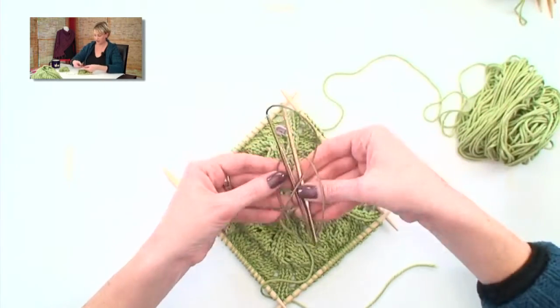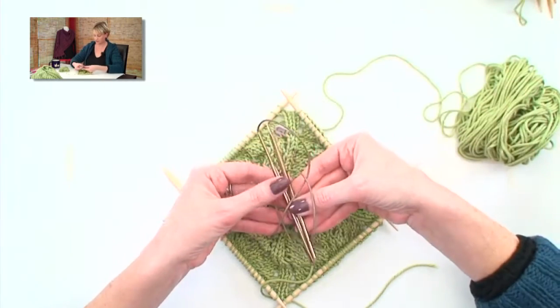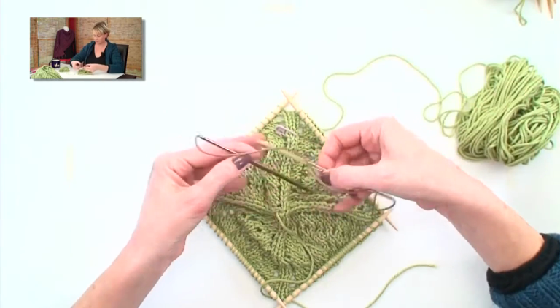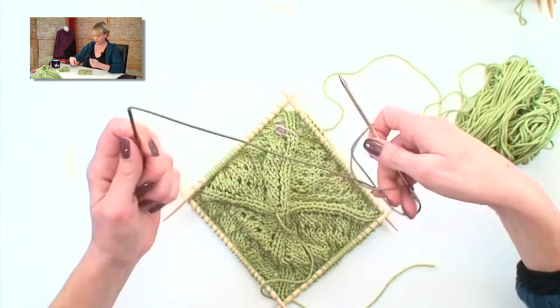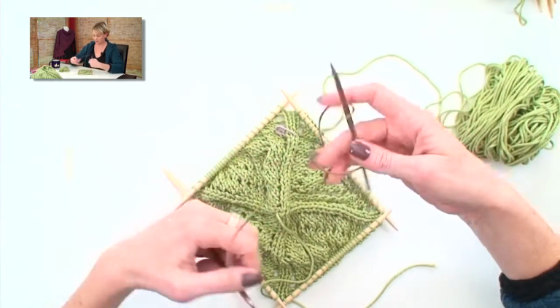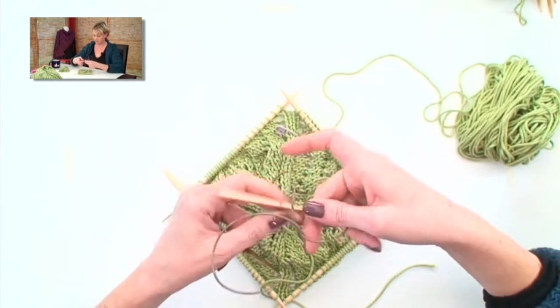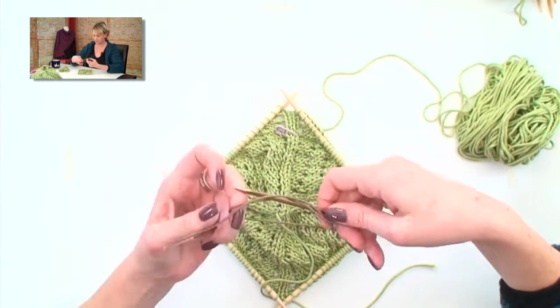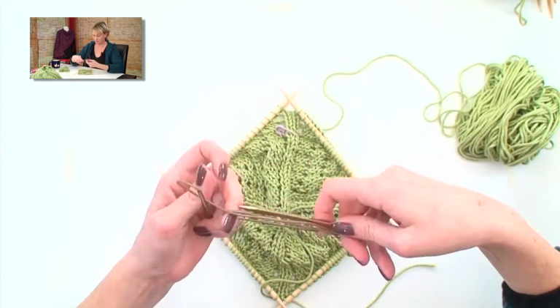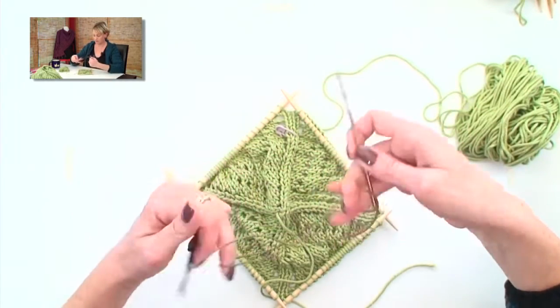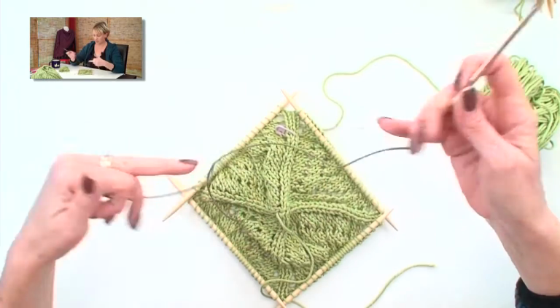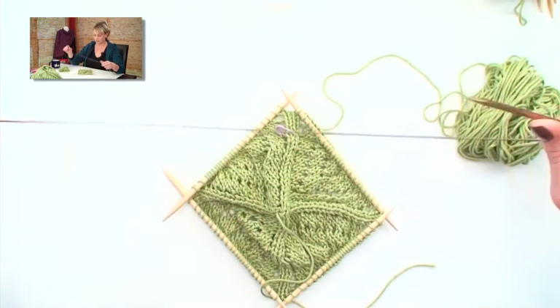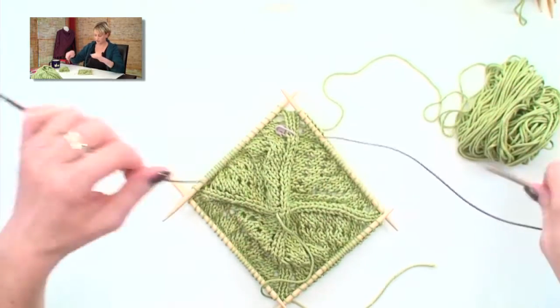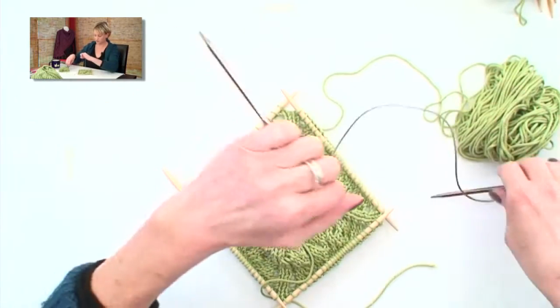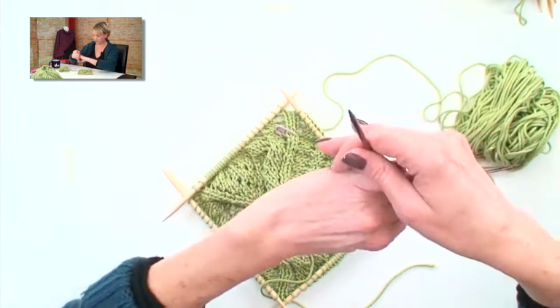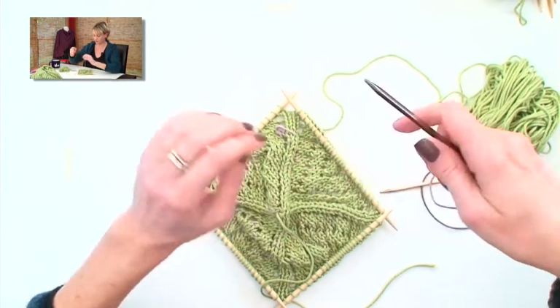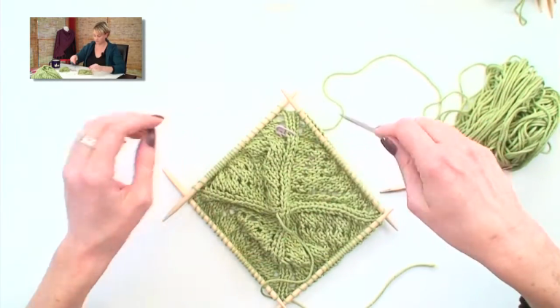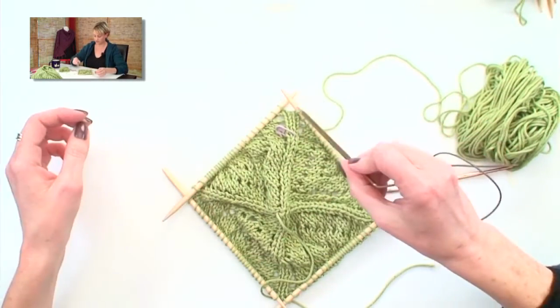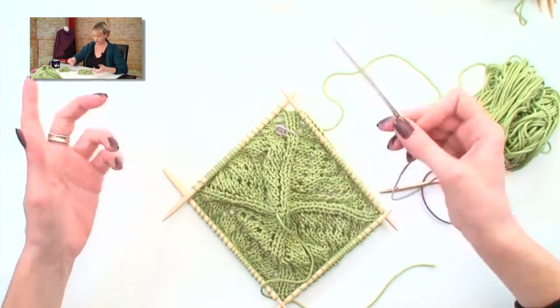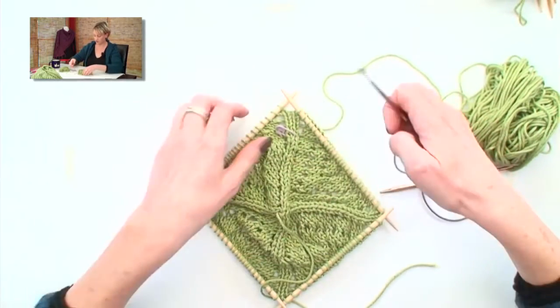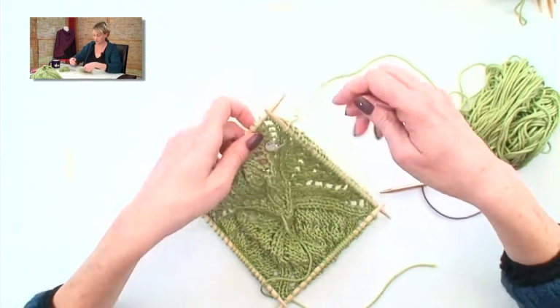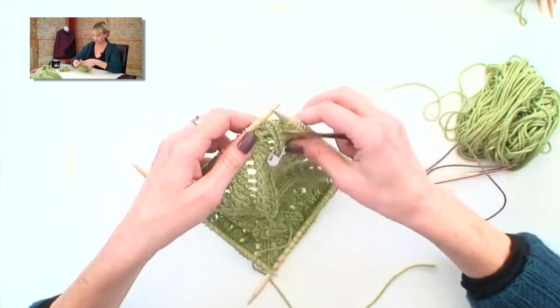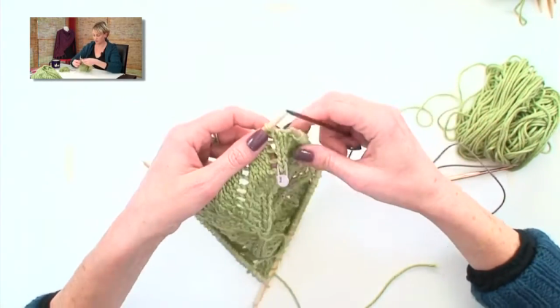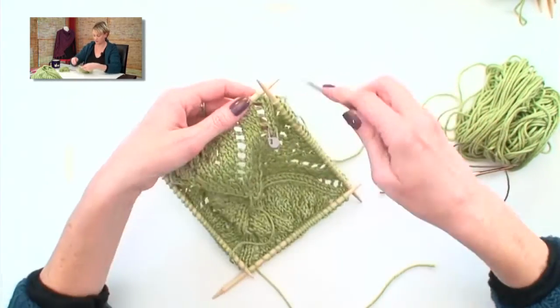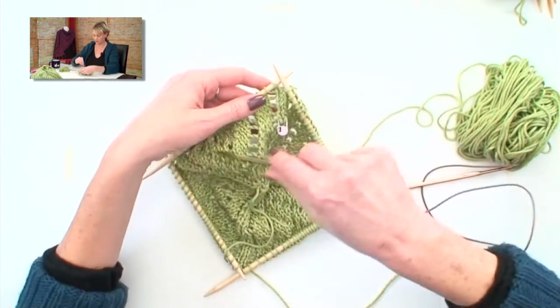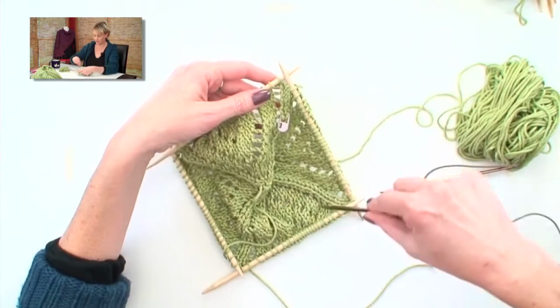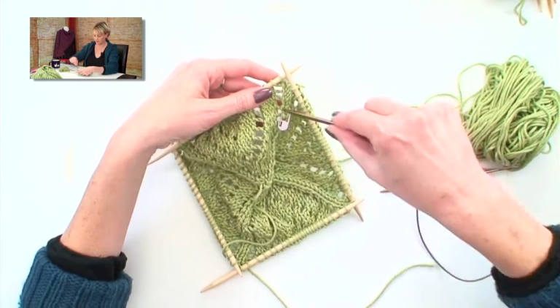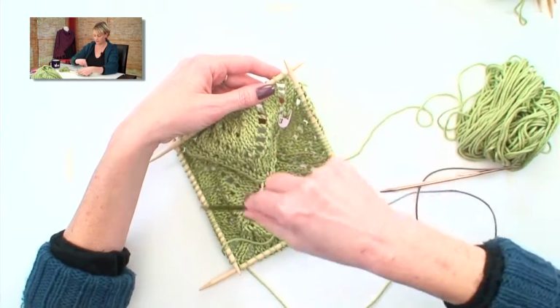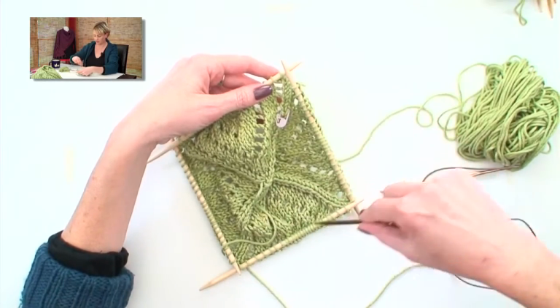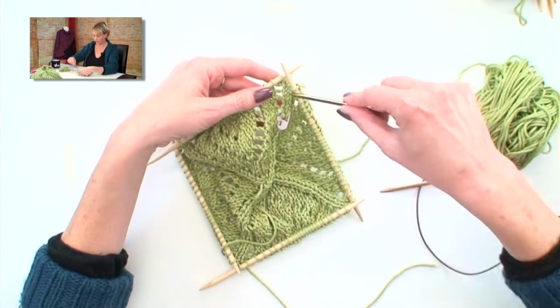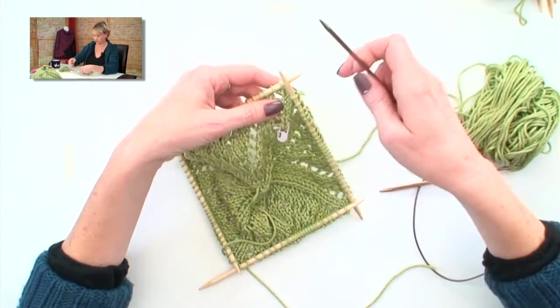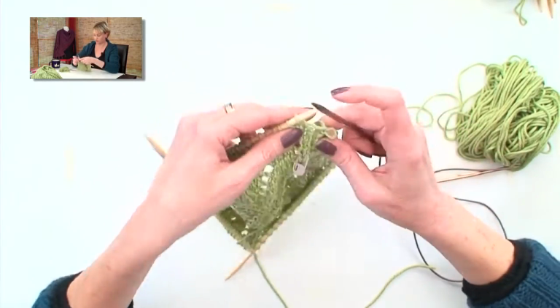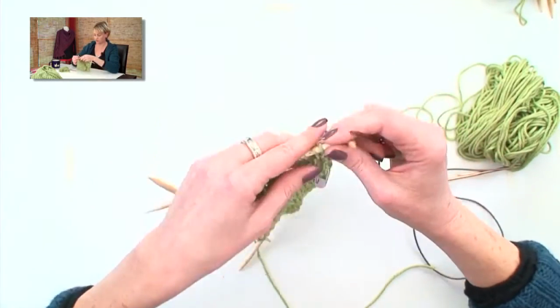I have my circular needles here. And they're 32-inch circular needles, which I'm going to show you how to make work. Because really, this isn't big enough for 32-inch circular needles.